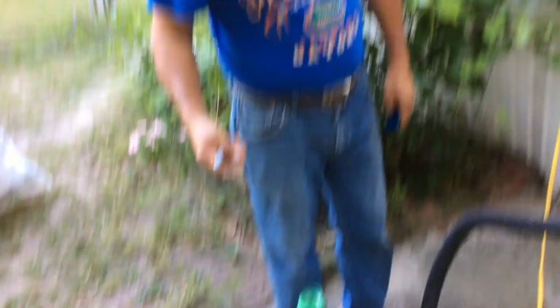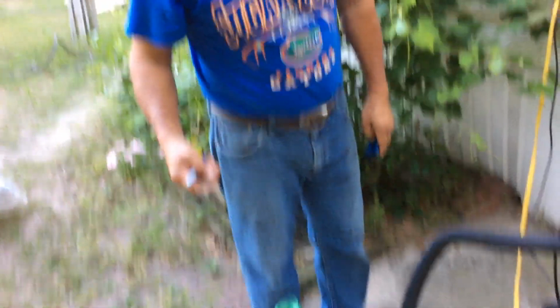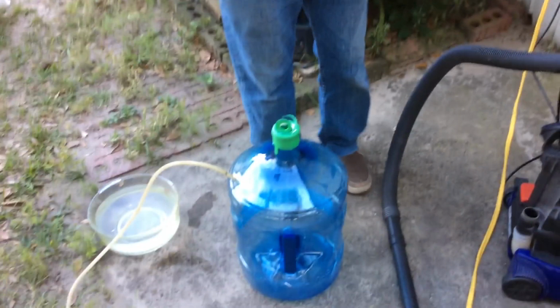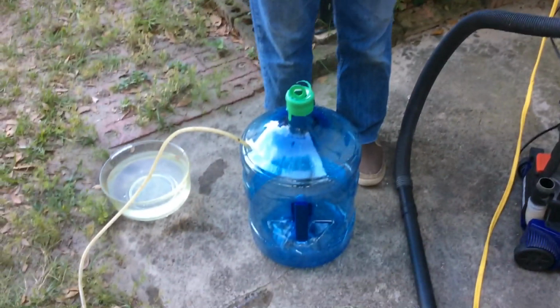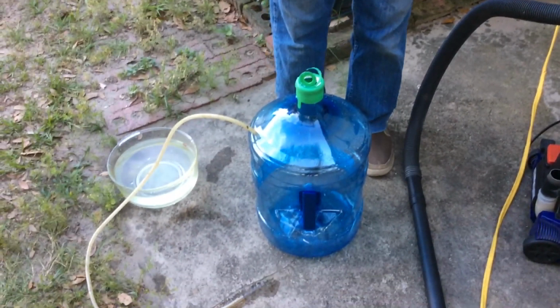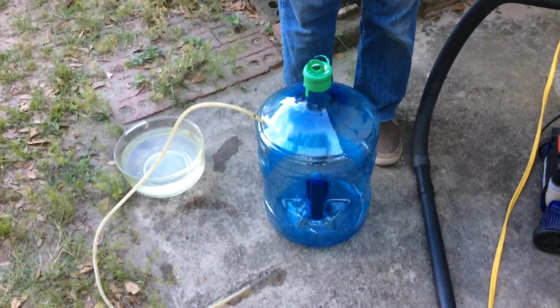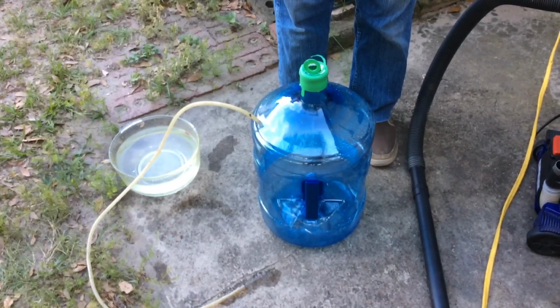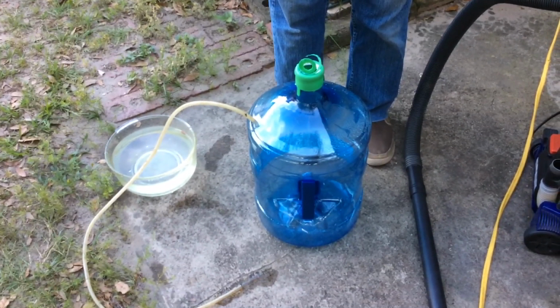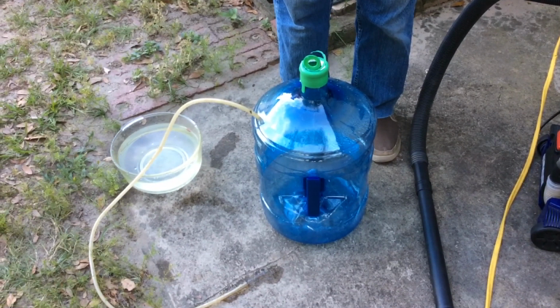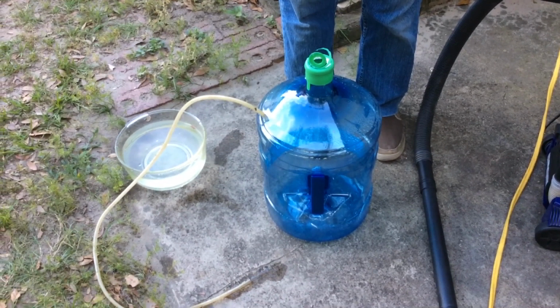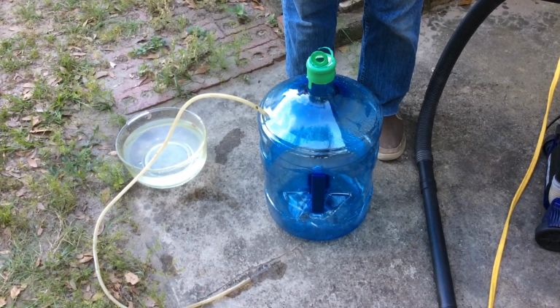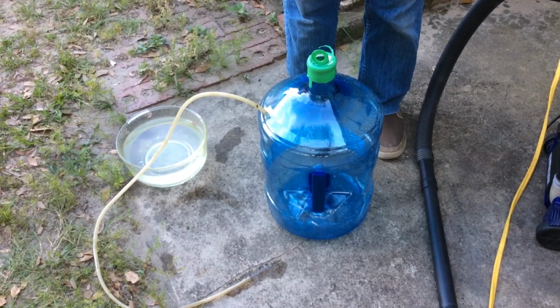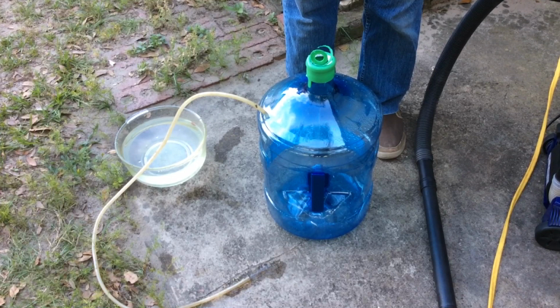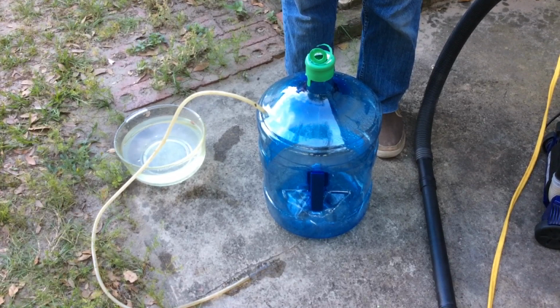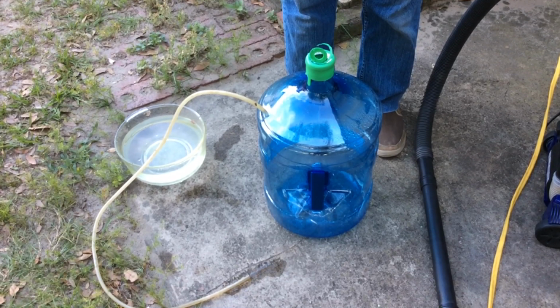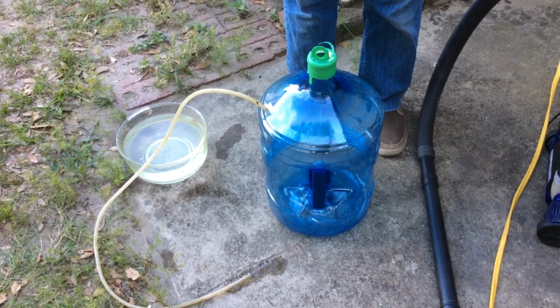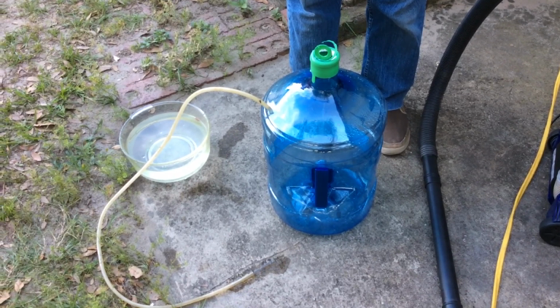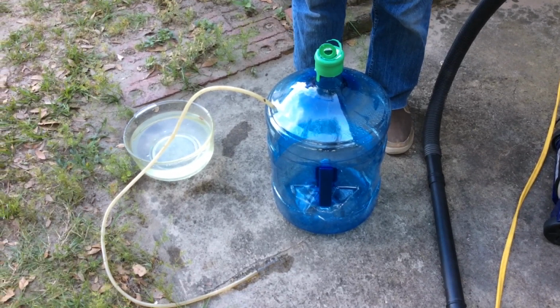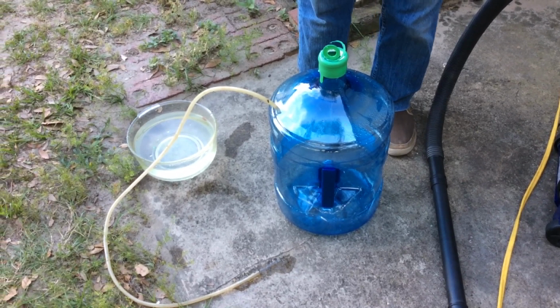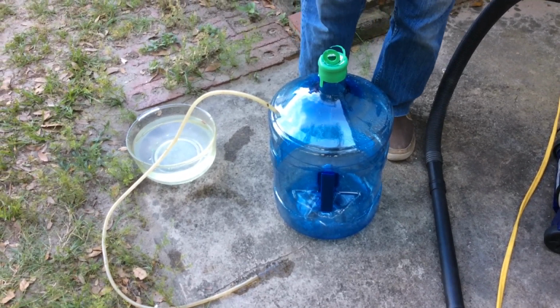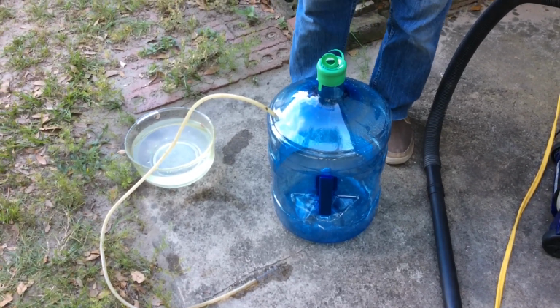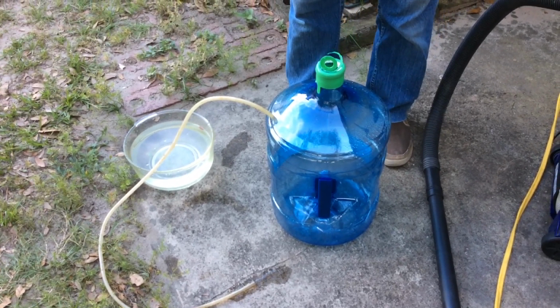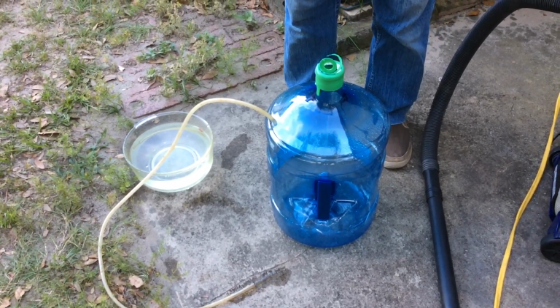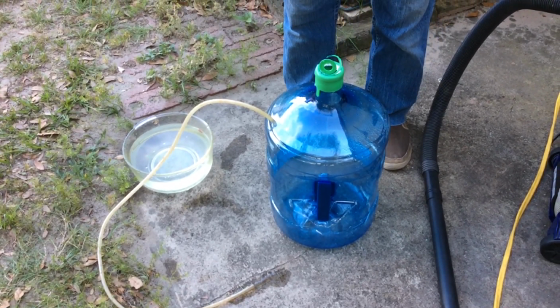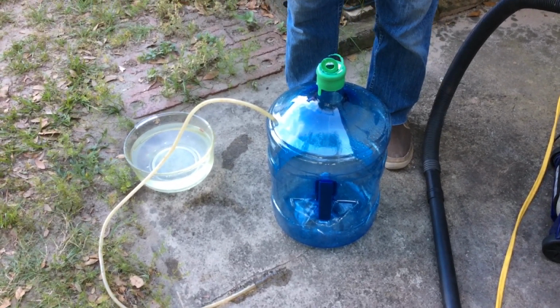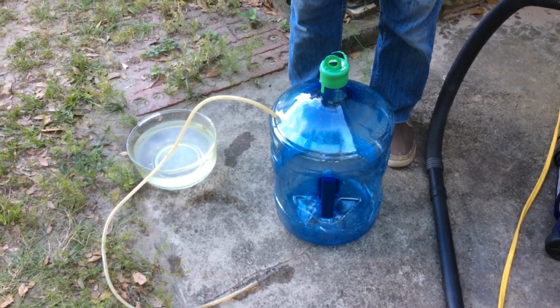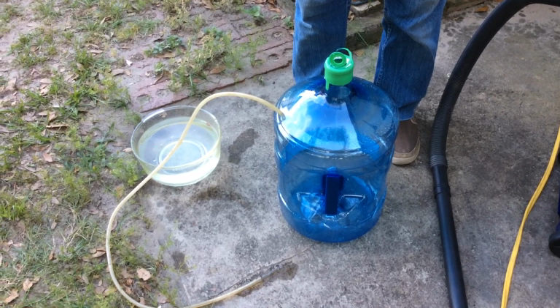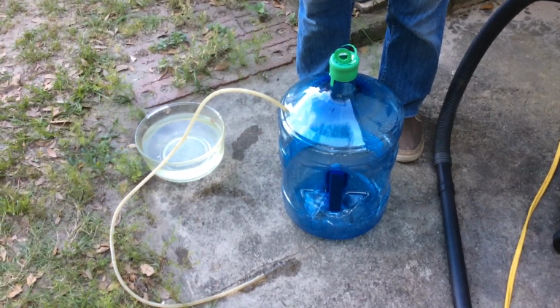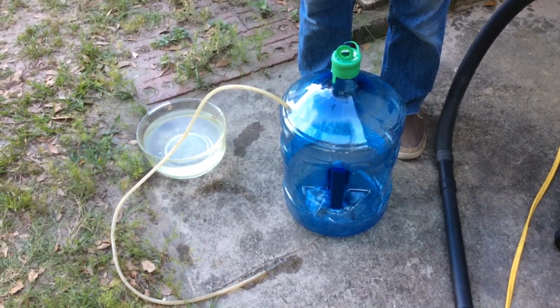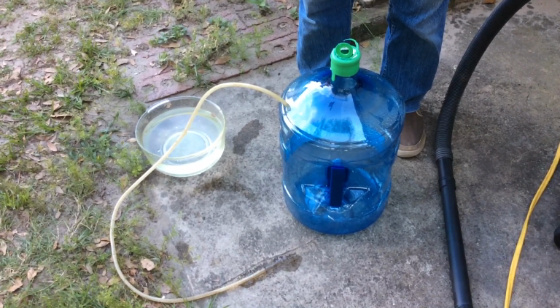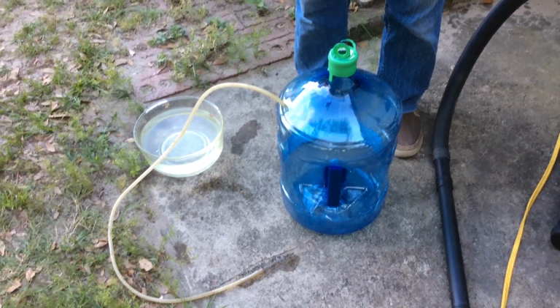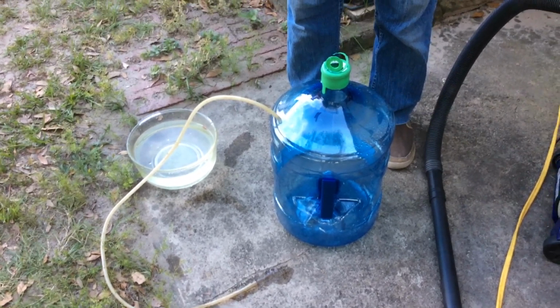It's been a while since I've done any videos, so I'm going to show you here how to make a homemade water pump out of simple household things.